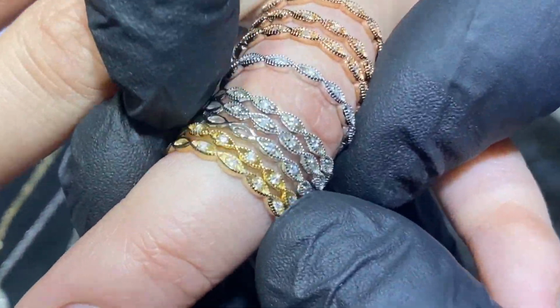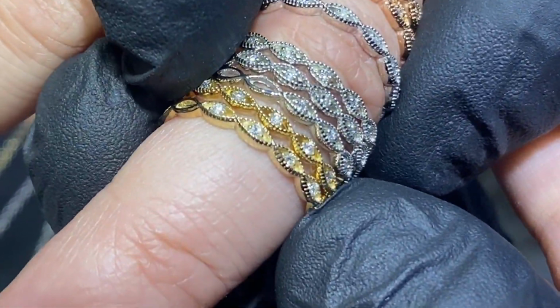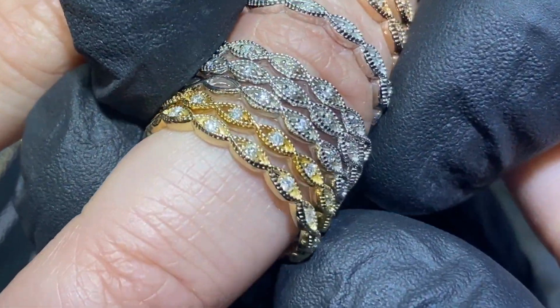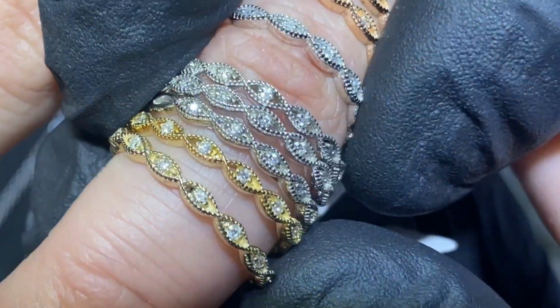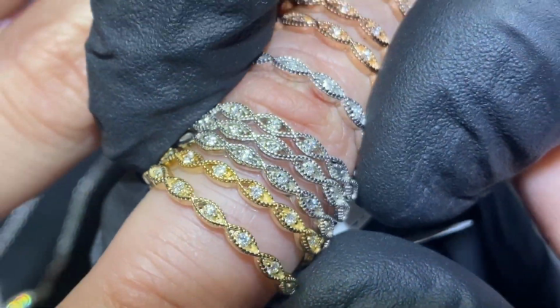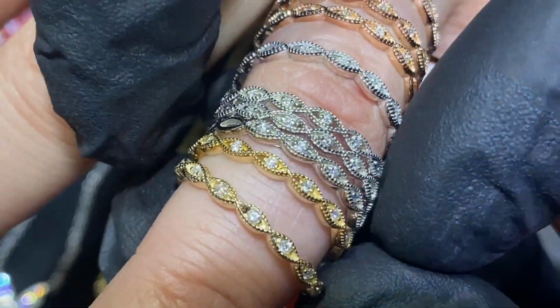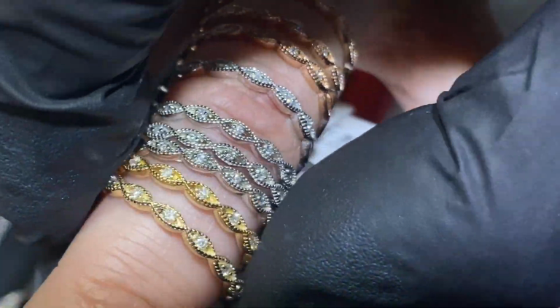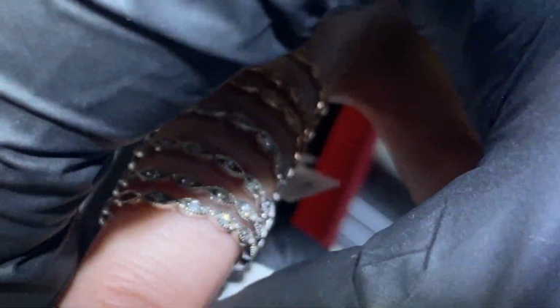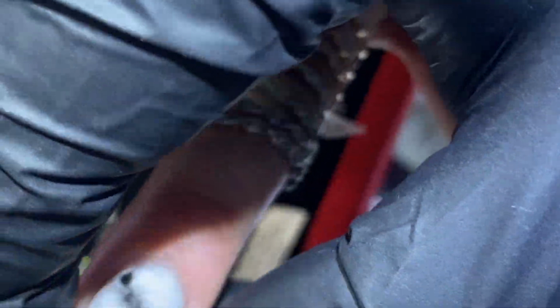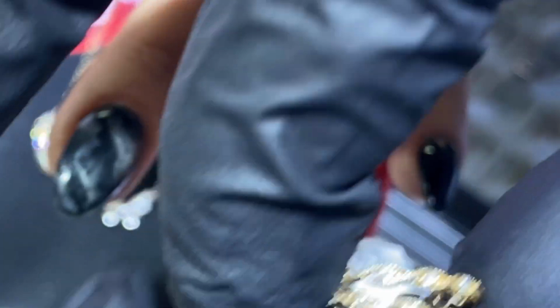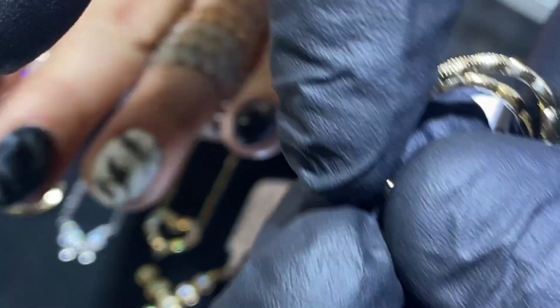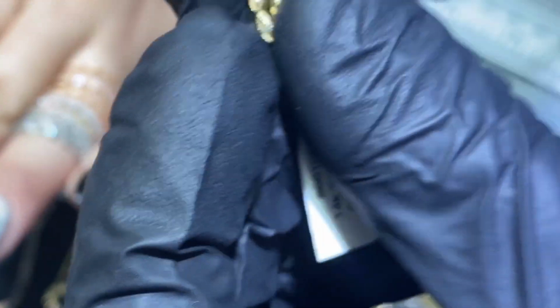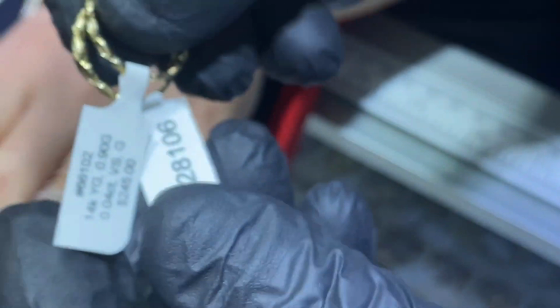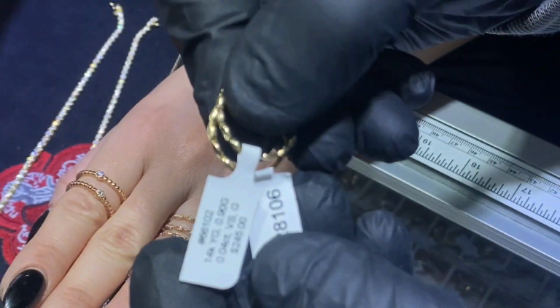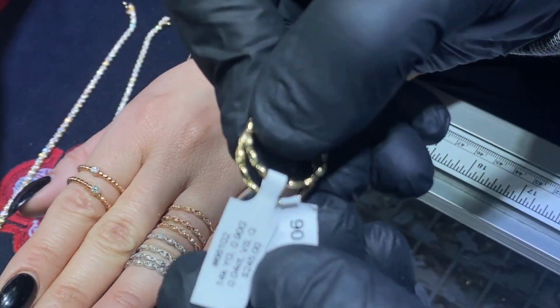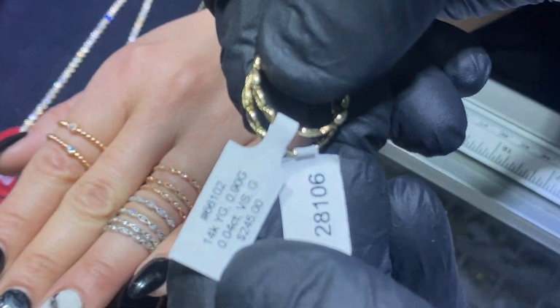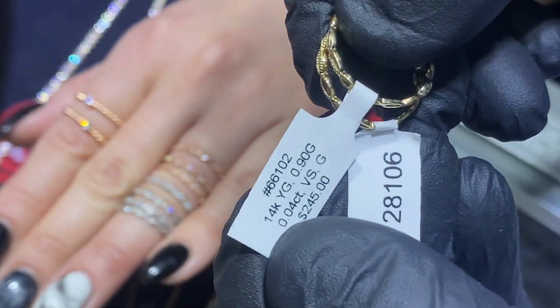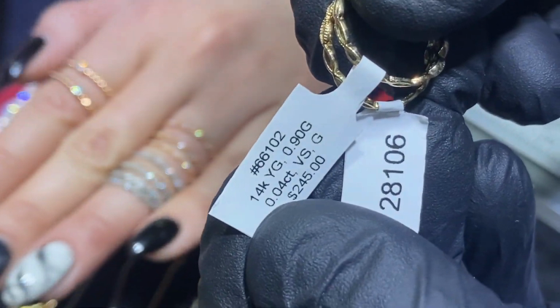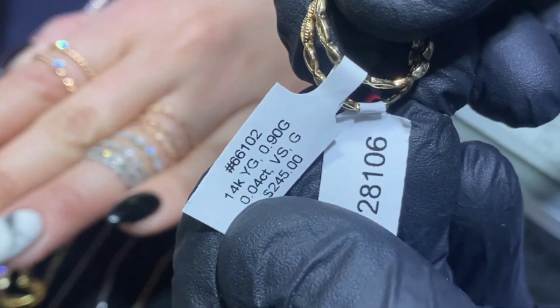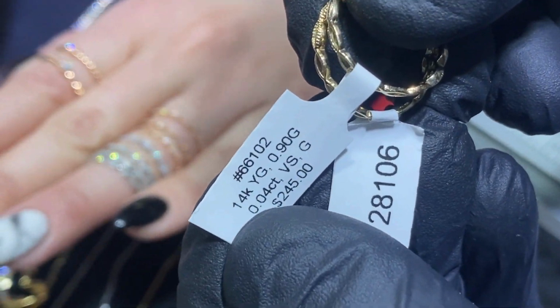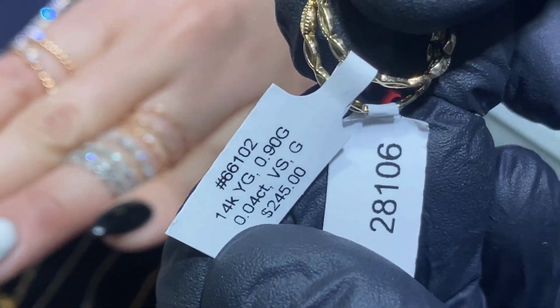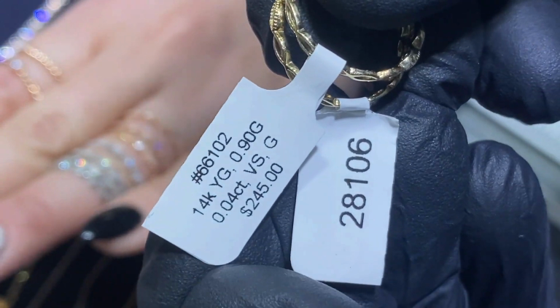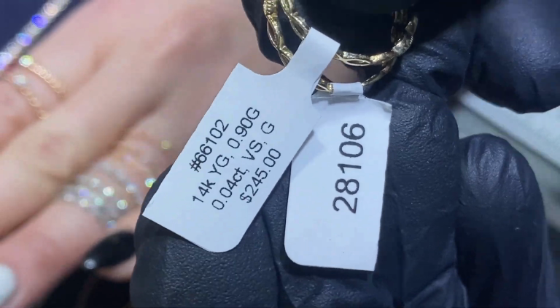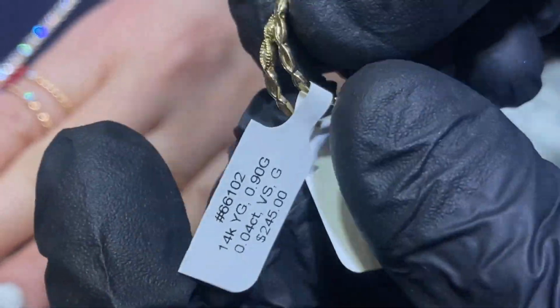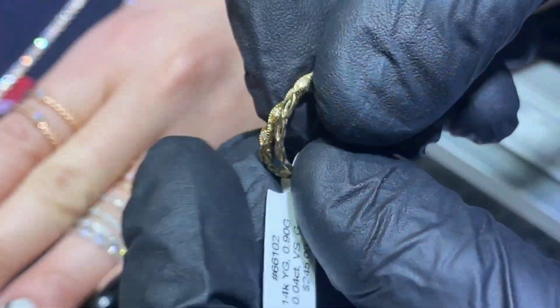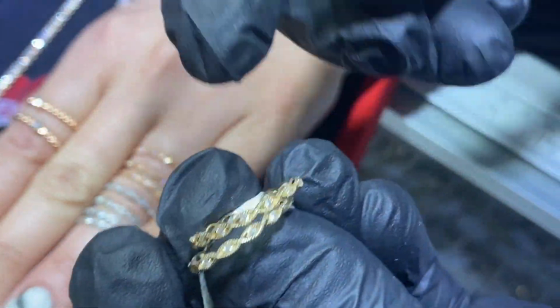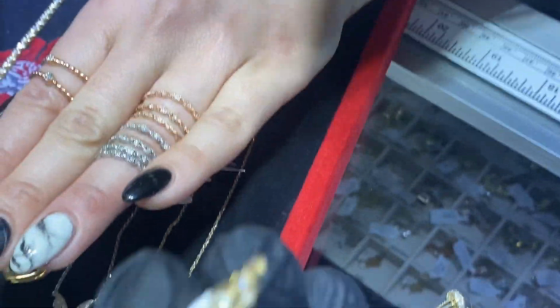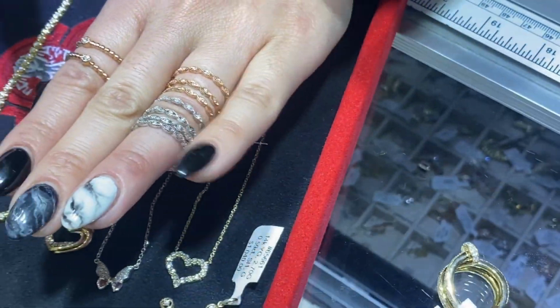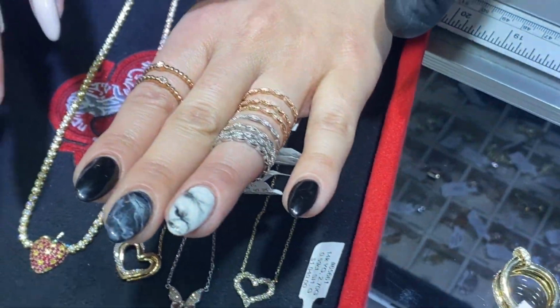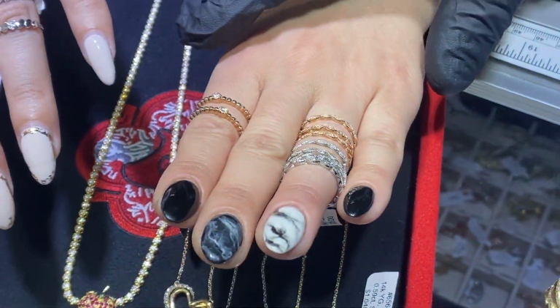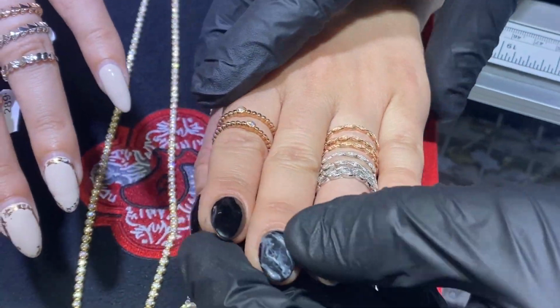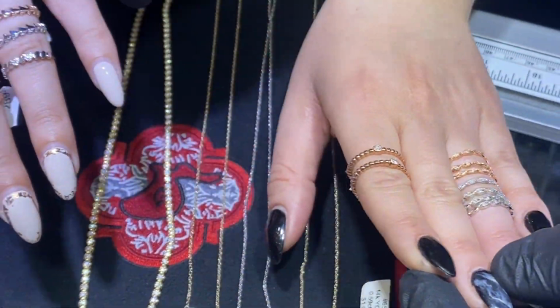Diamonds go halfway around the band, as you can see. Any size, any color is available. Item number 66102 — under $300, a great deal.